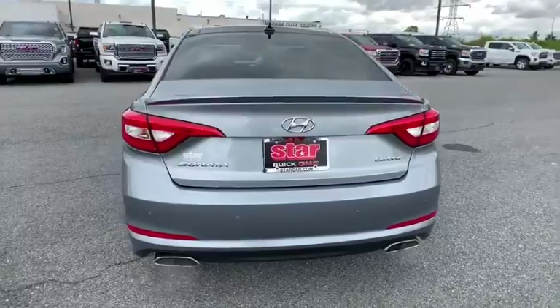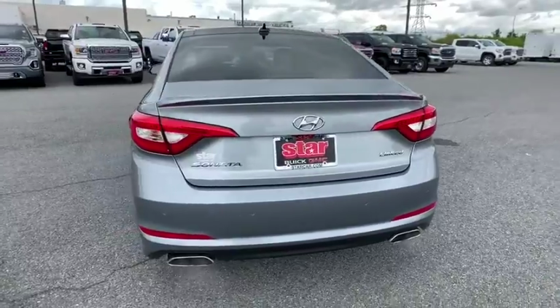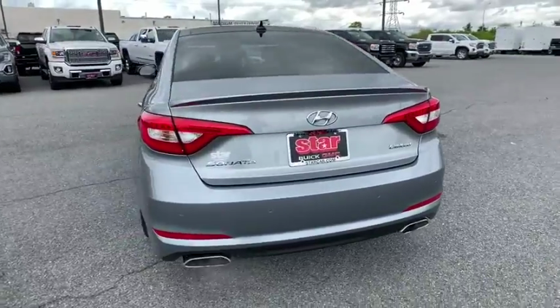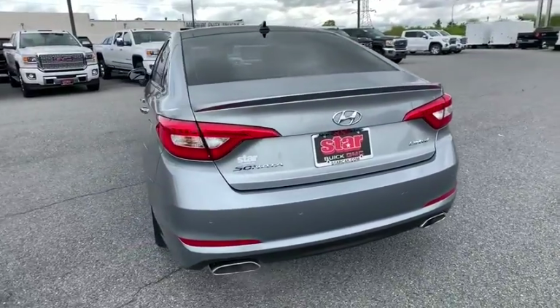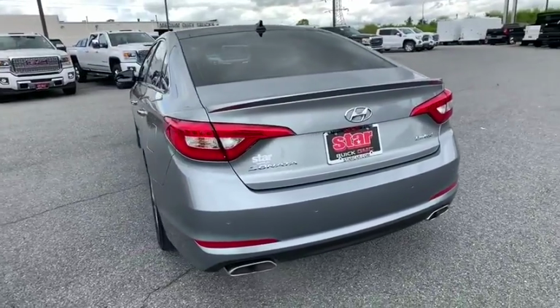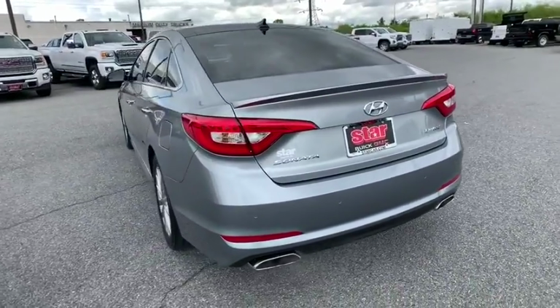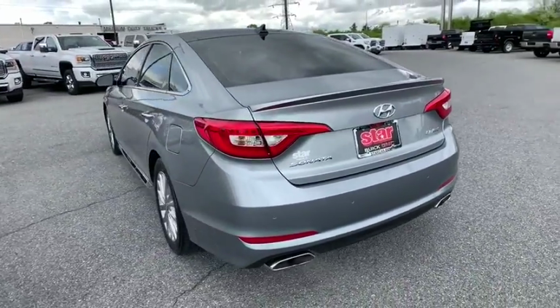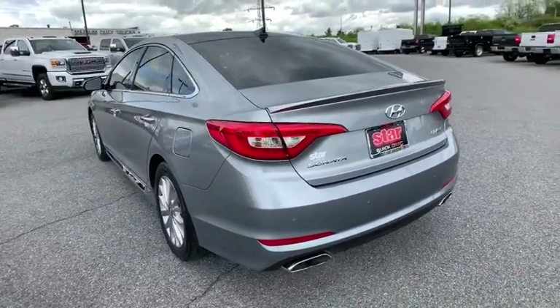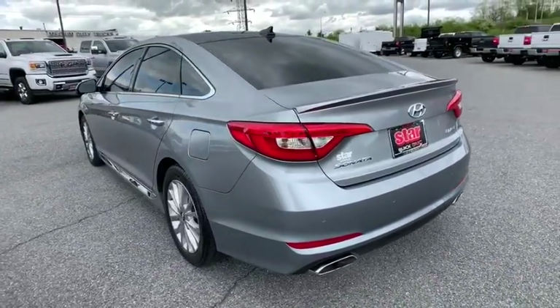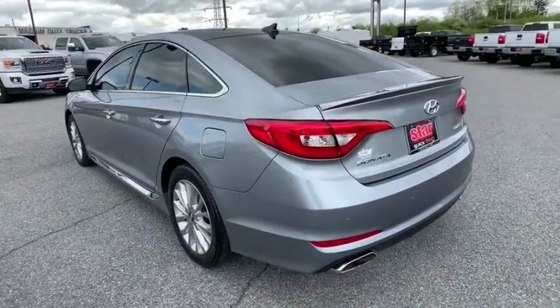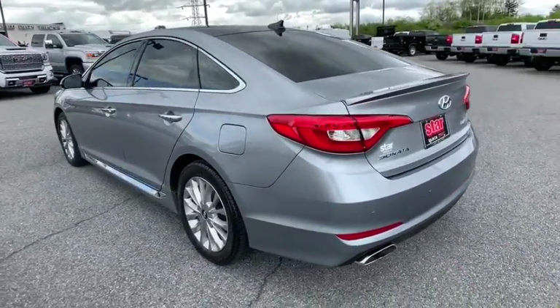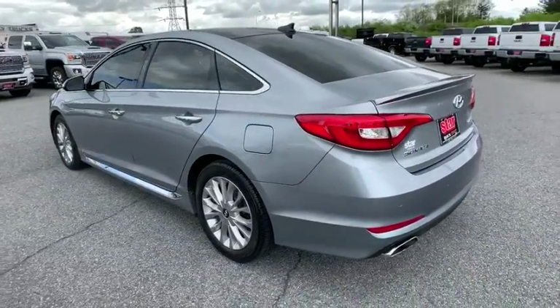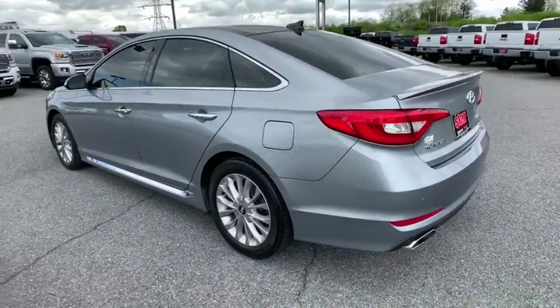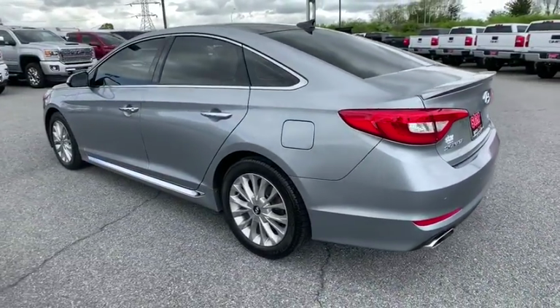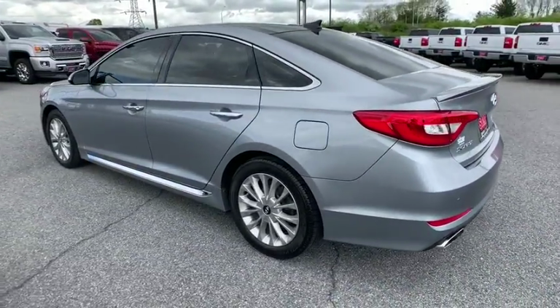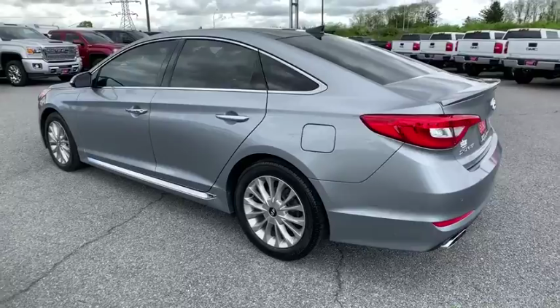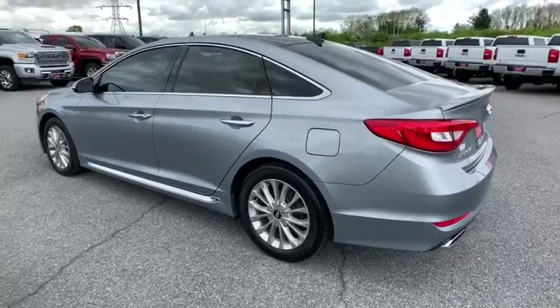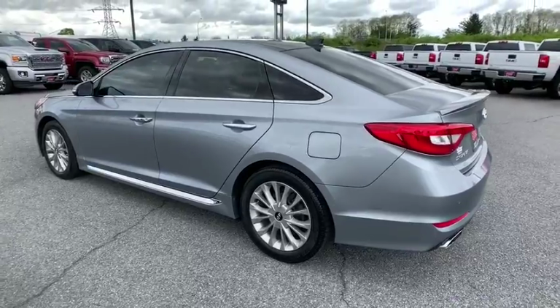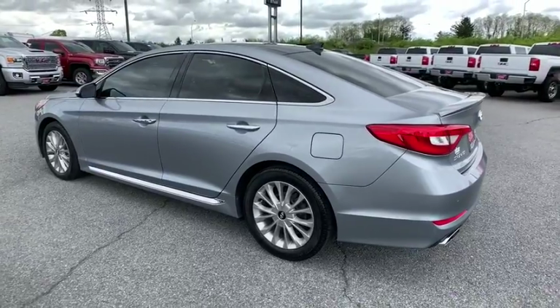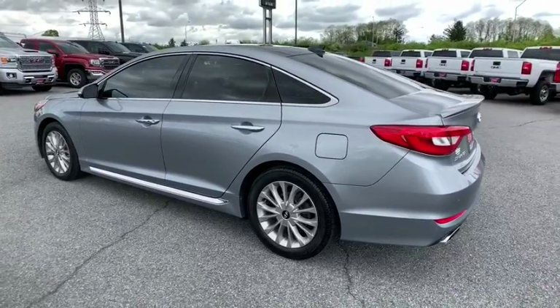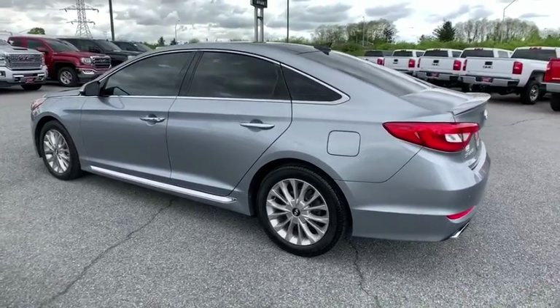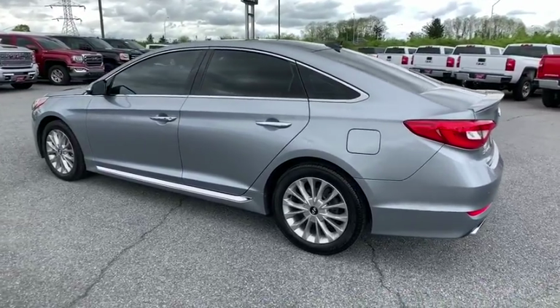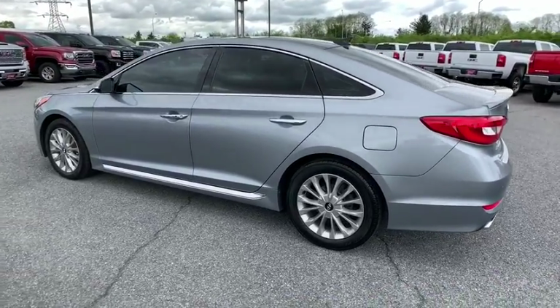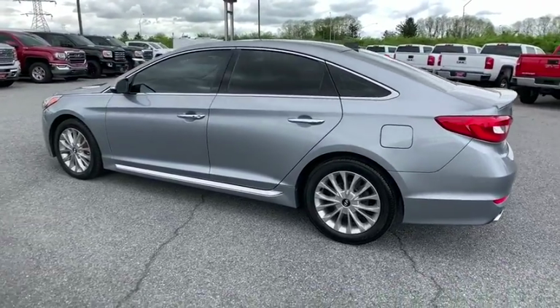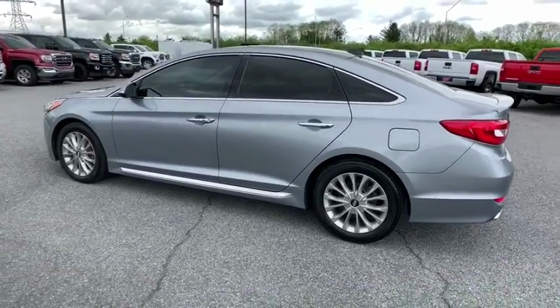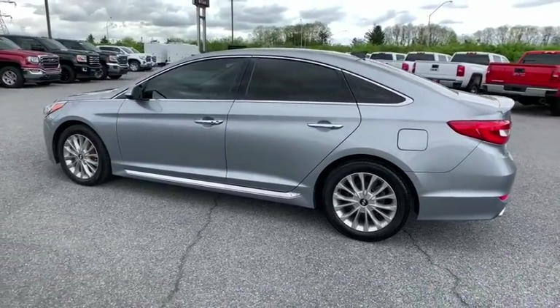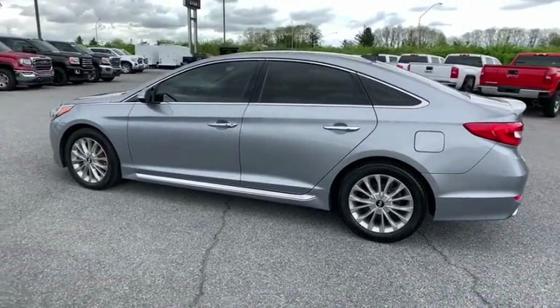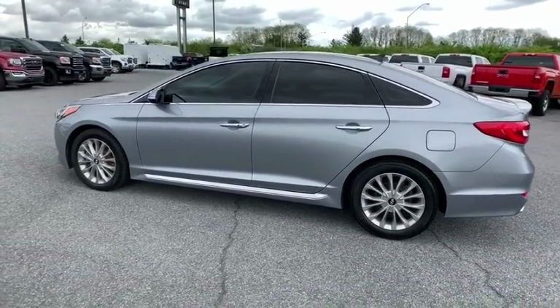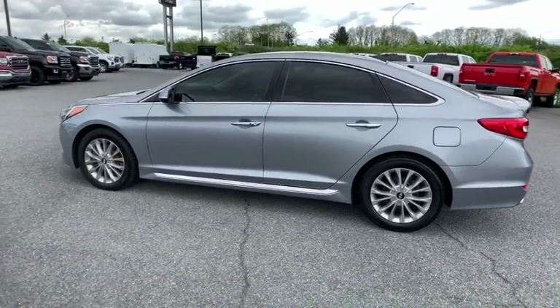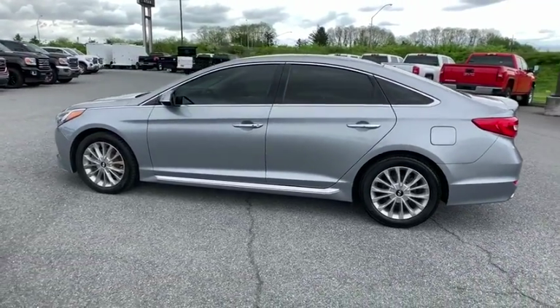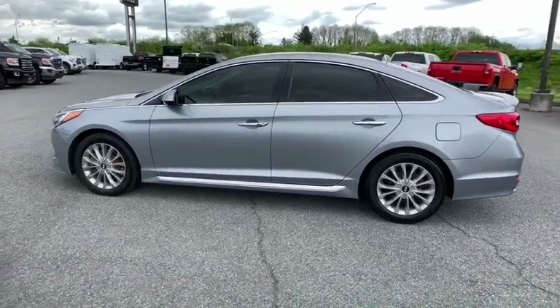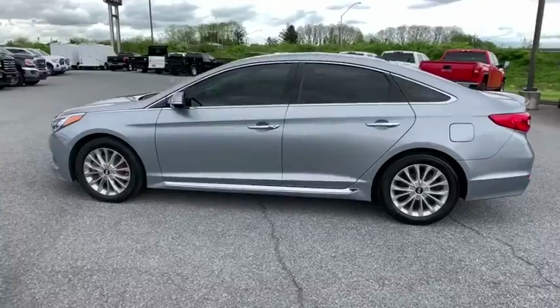CD player, brake assist, tachometer, overhead console, remote keyless entry, panic alarm, front bucket seats, driver vanity mirror, front reading lamps, and tilt steering wheel.